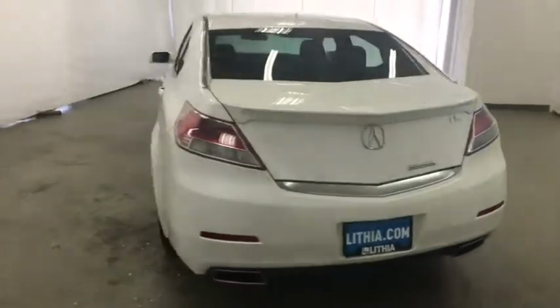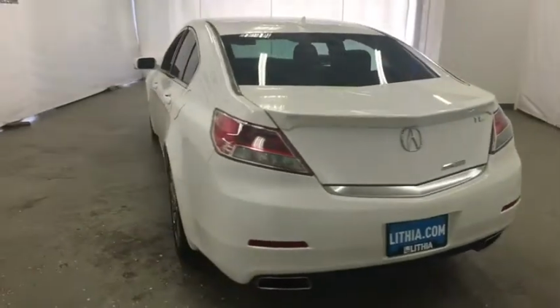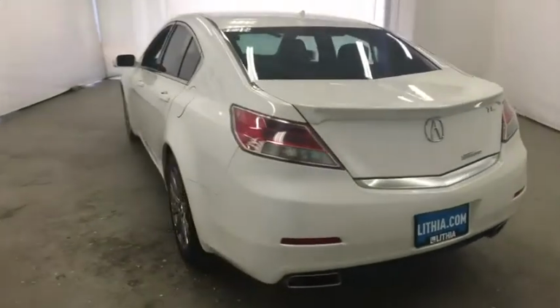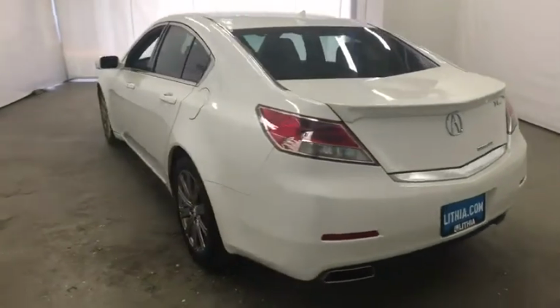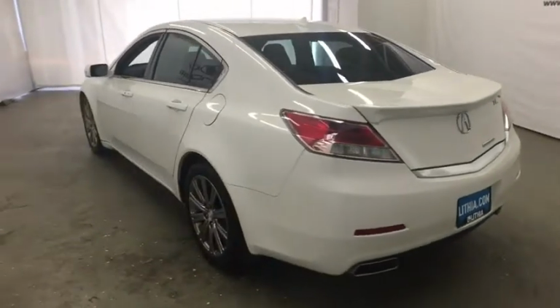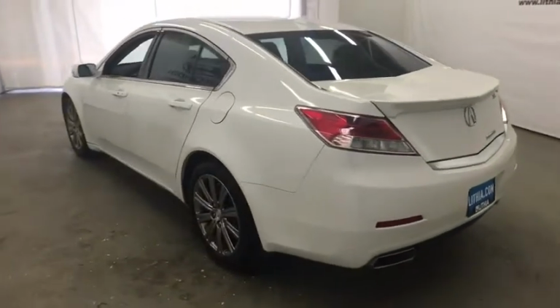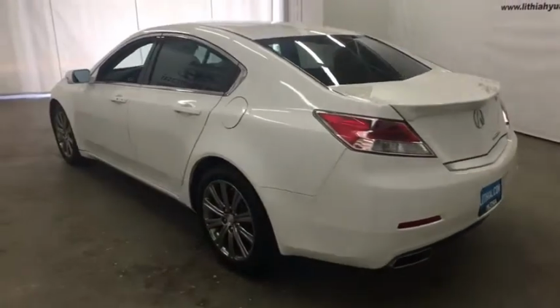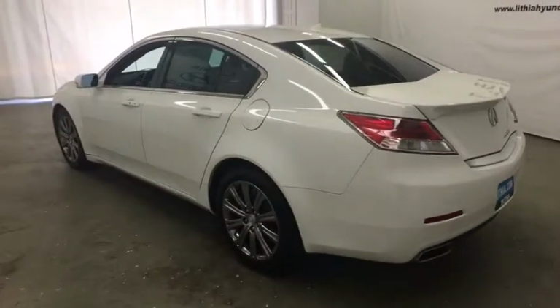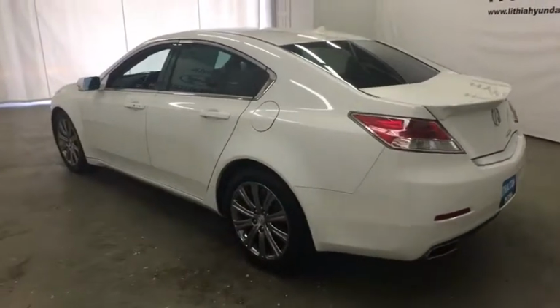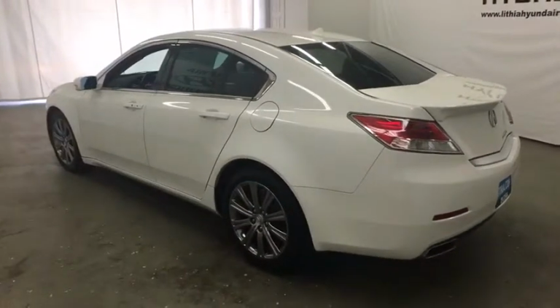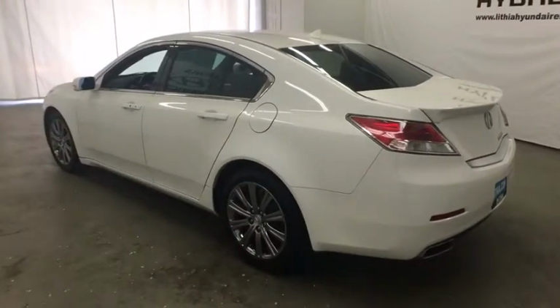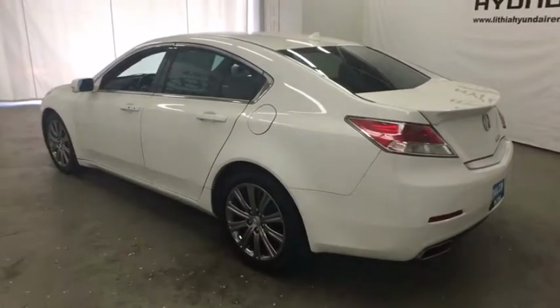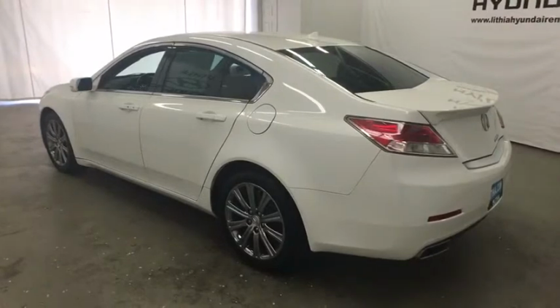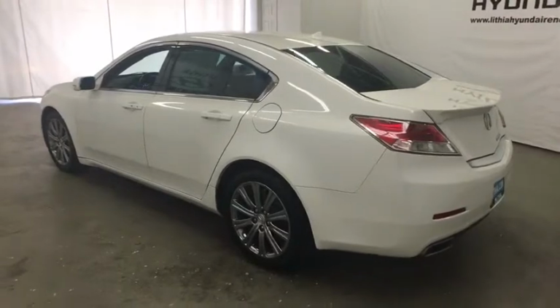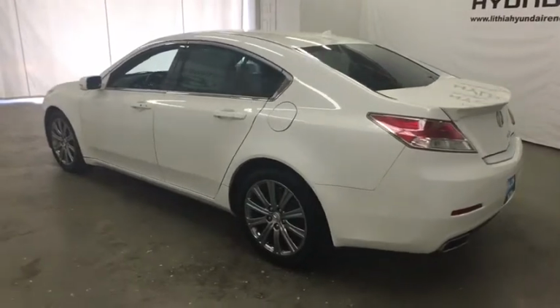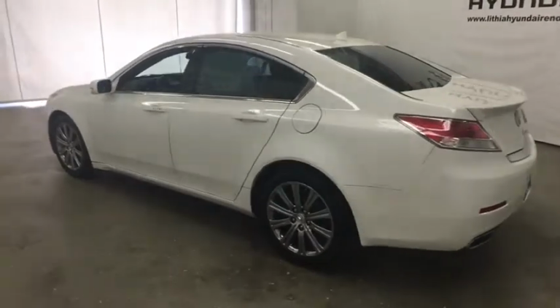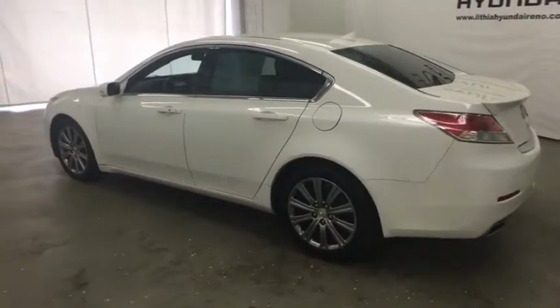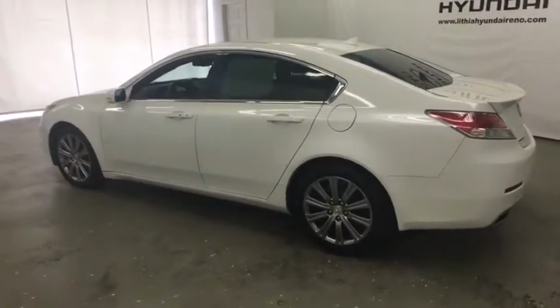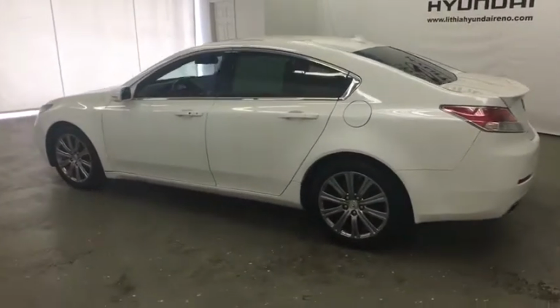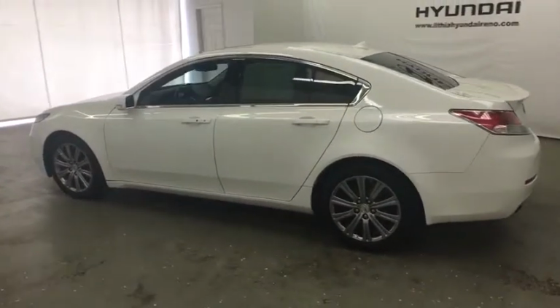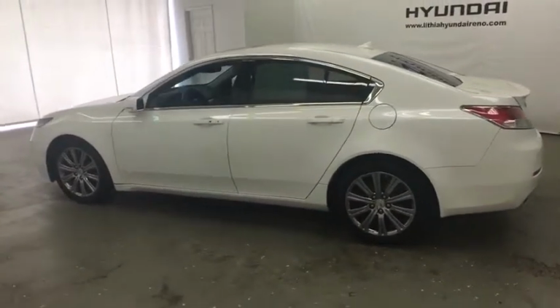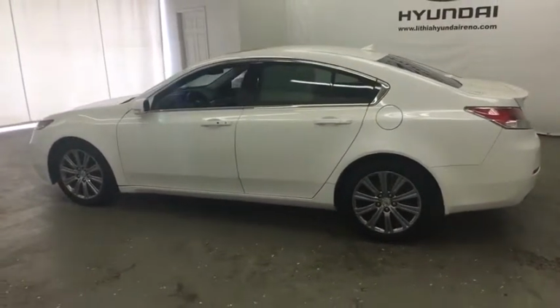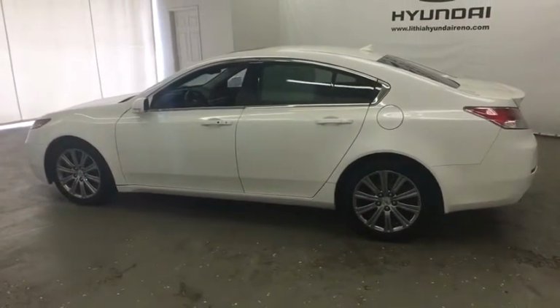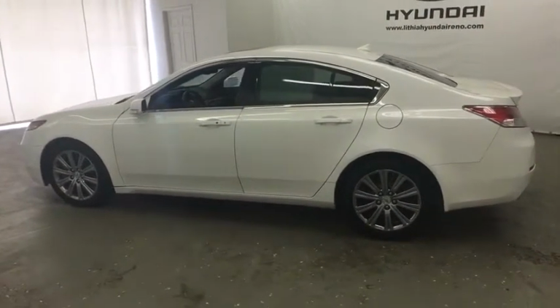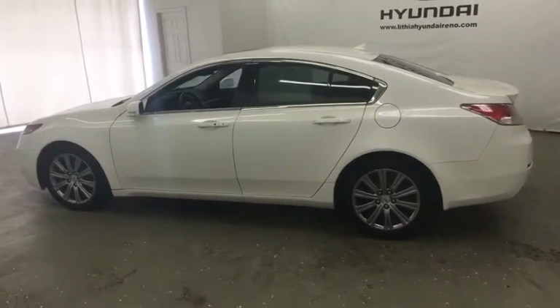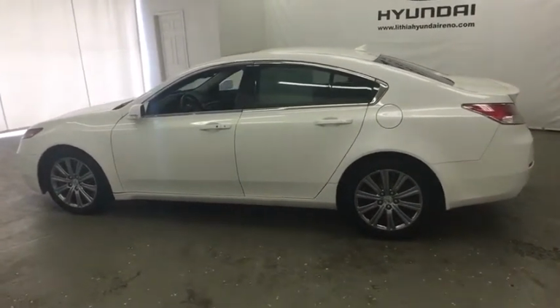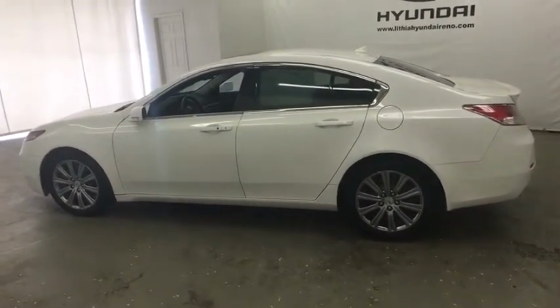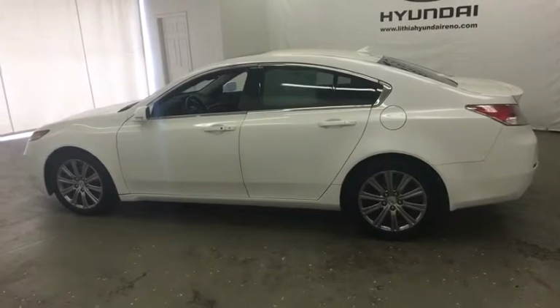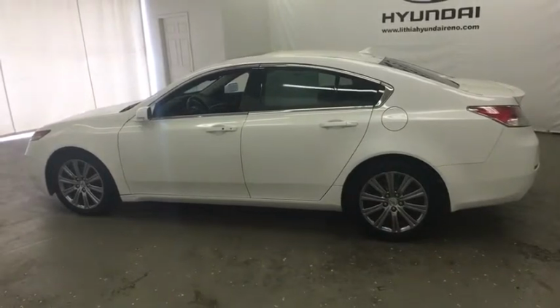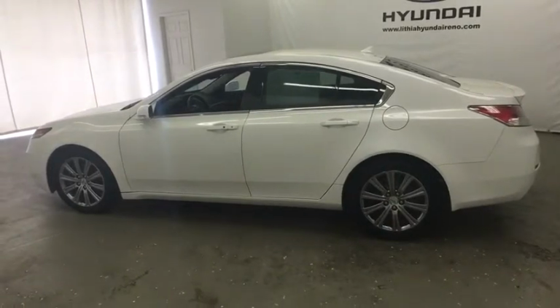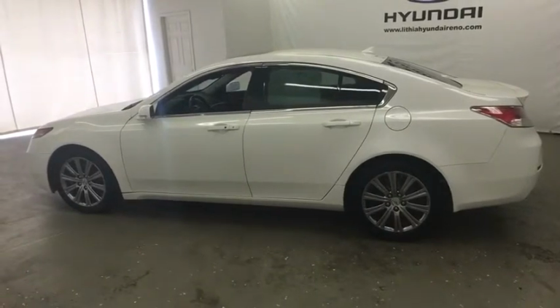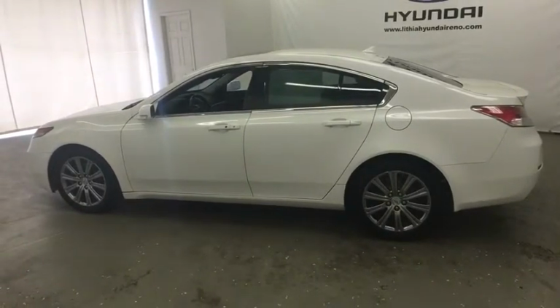Keyless entry, CD changer, power passenger seat, leather-wrapped steering wheel, Bluetooth, power steering, adjustable steering wheel, driver lumbar, ABS four-wheel, cruise control.